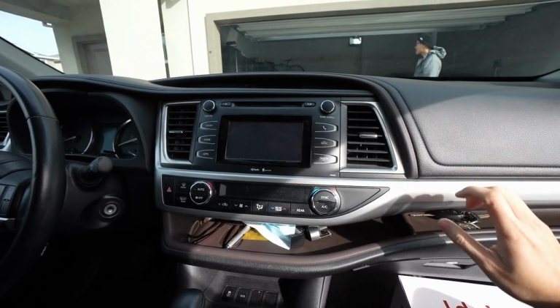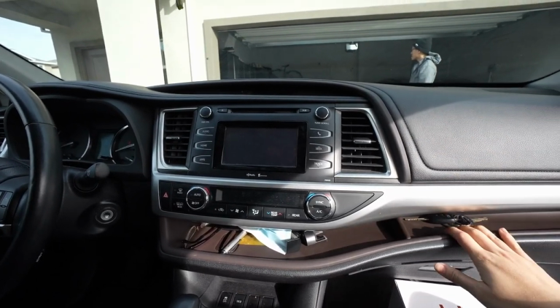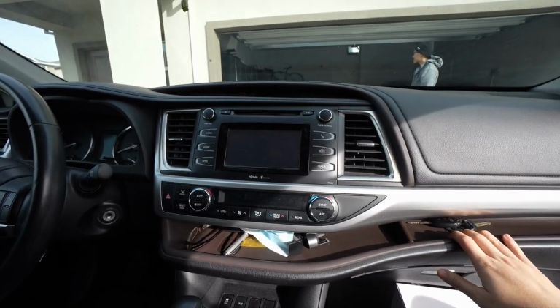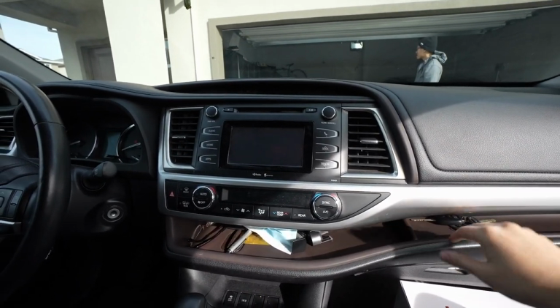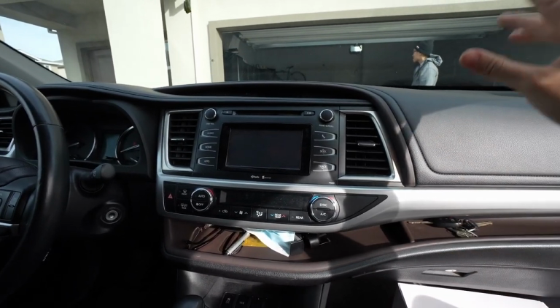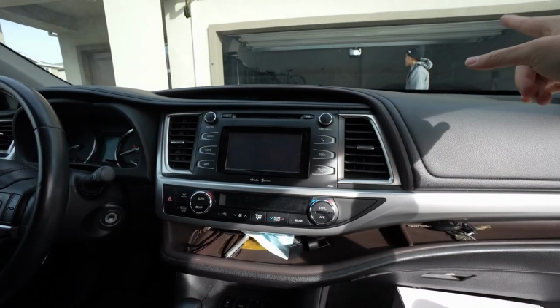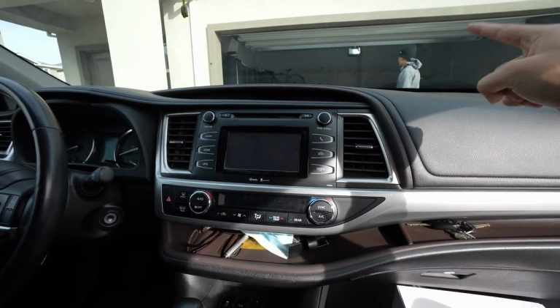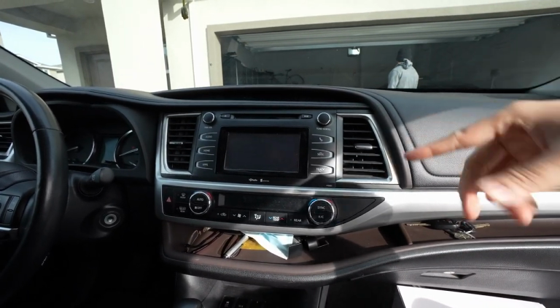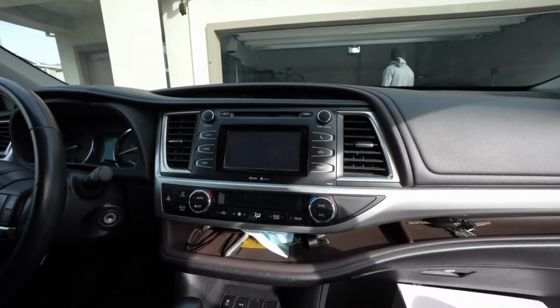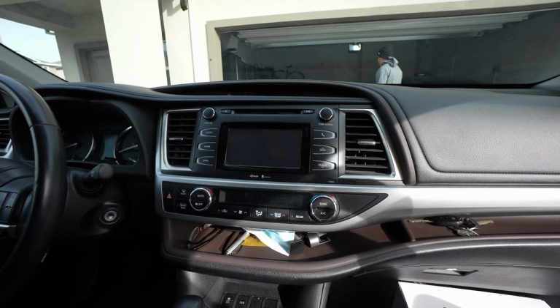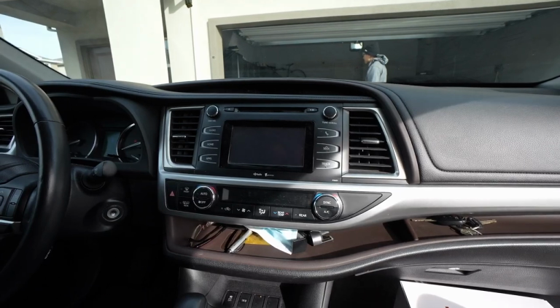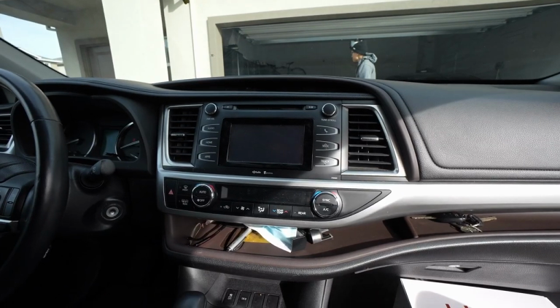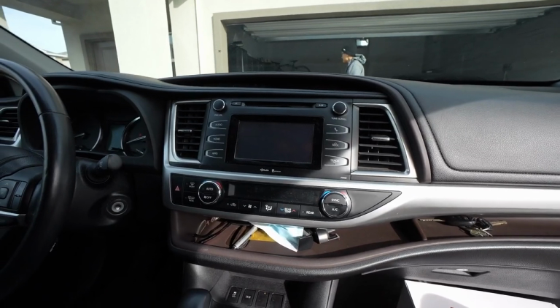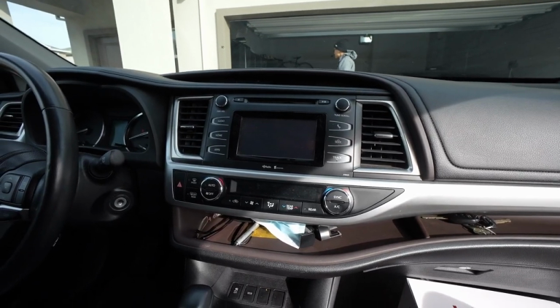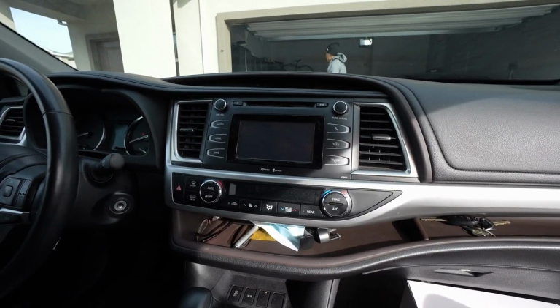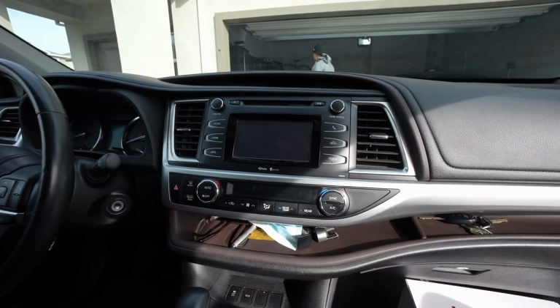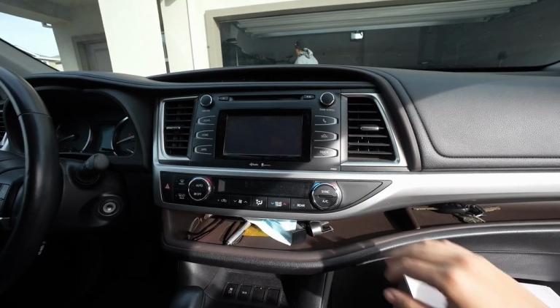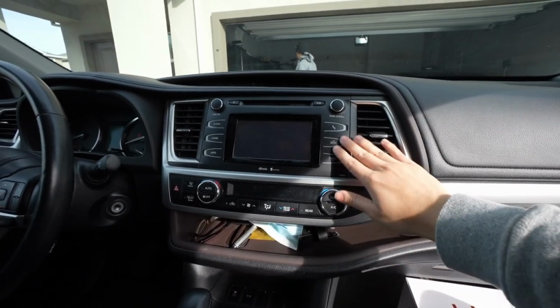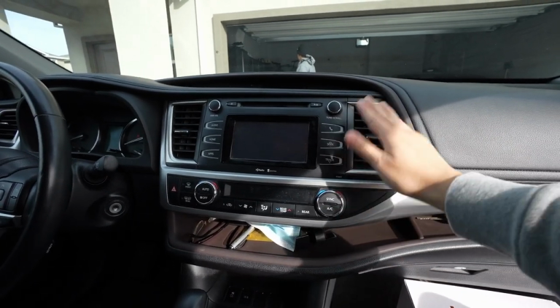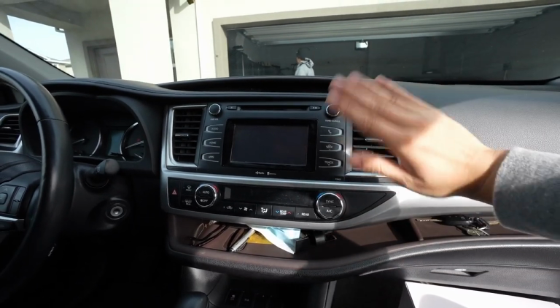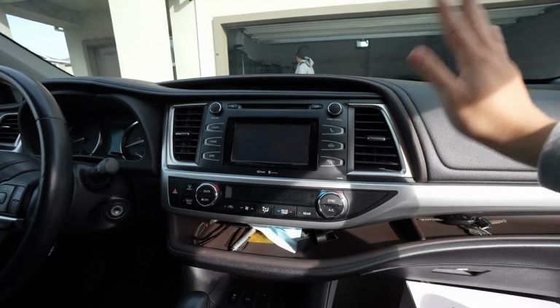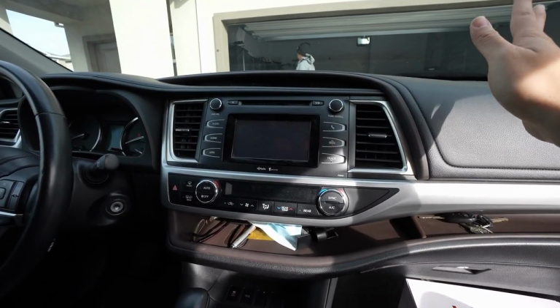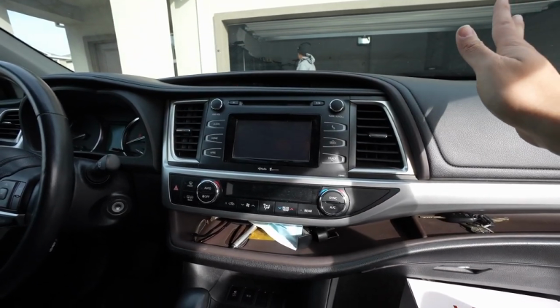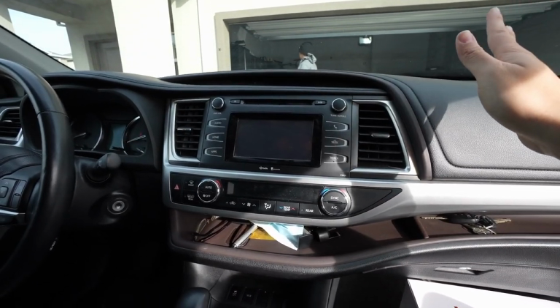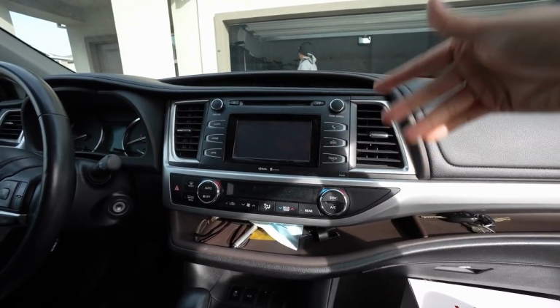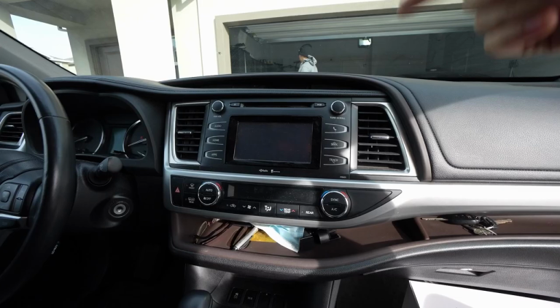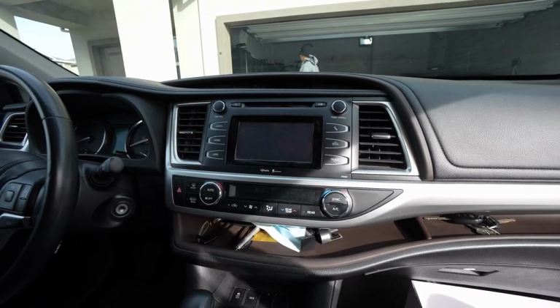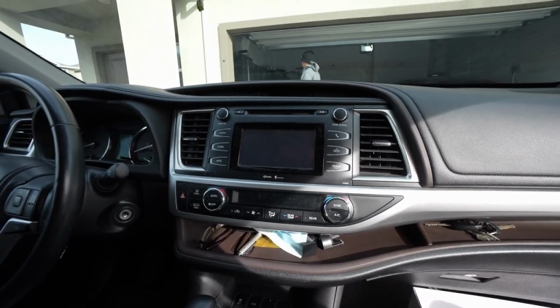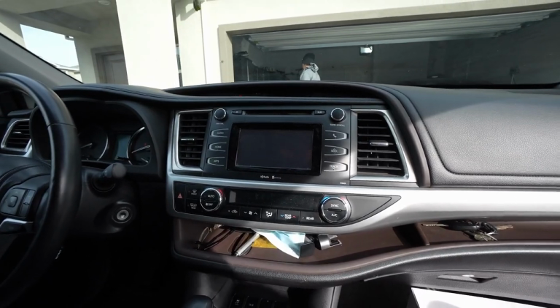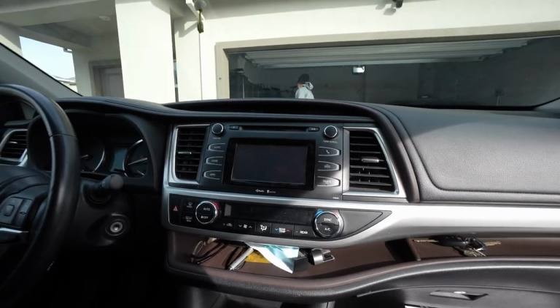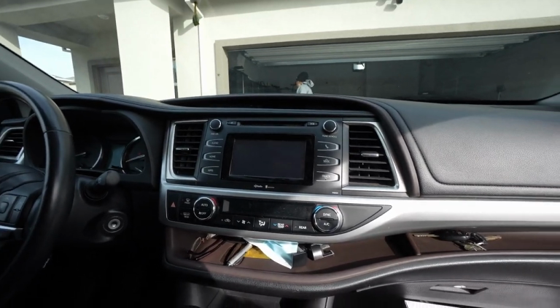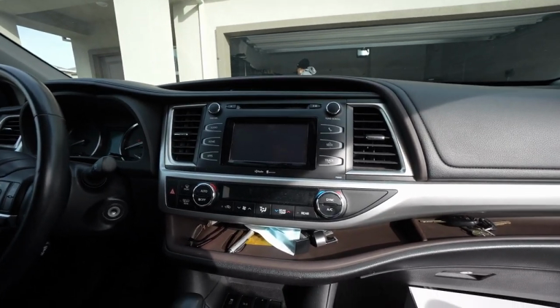The owner wants to get Apple CarPlay going and wants to make sure everything looks good, so we're gonna do that today.